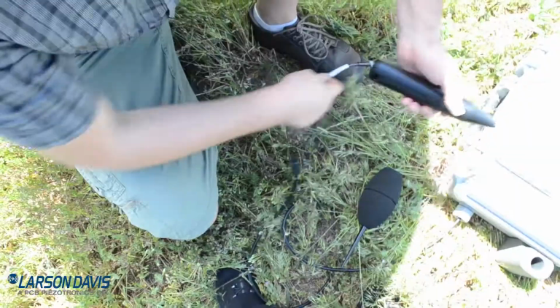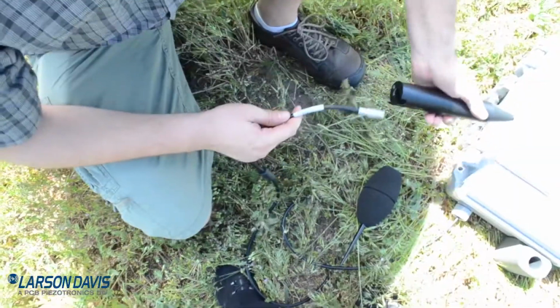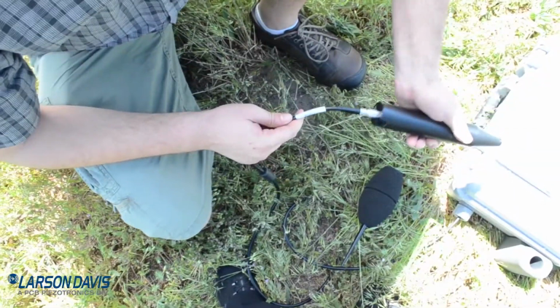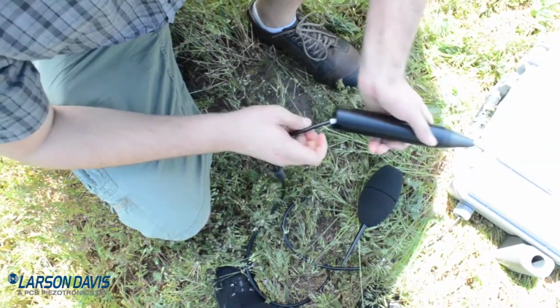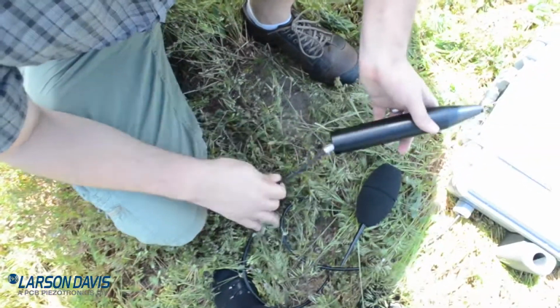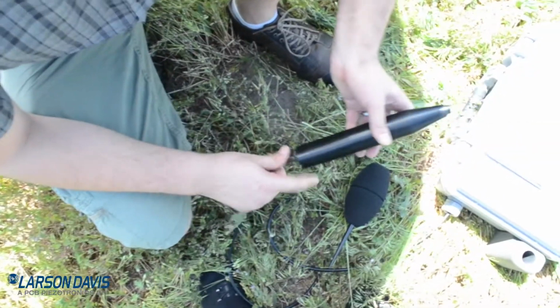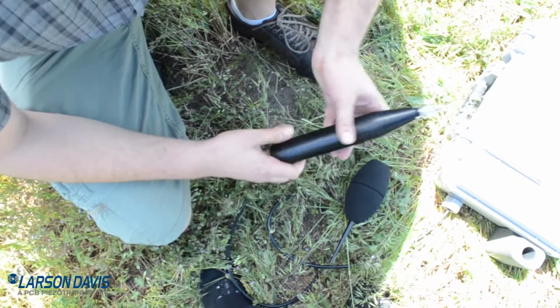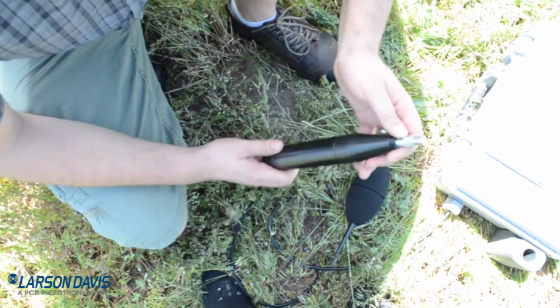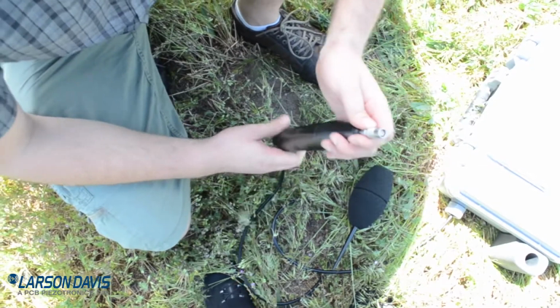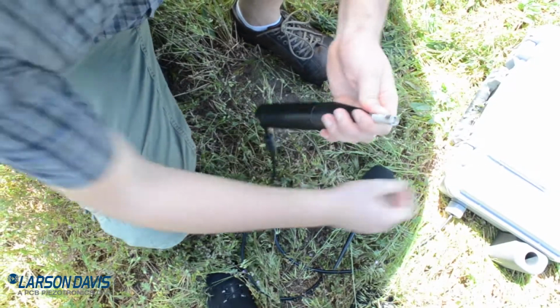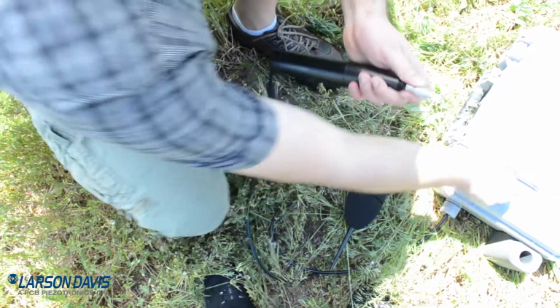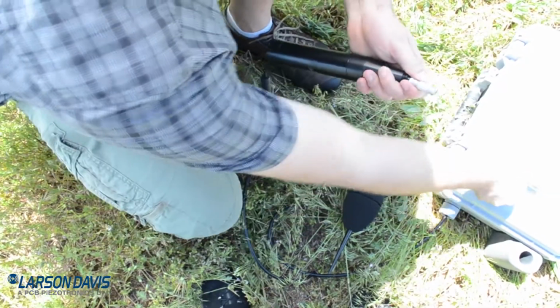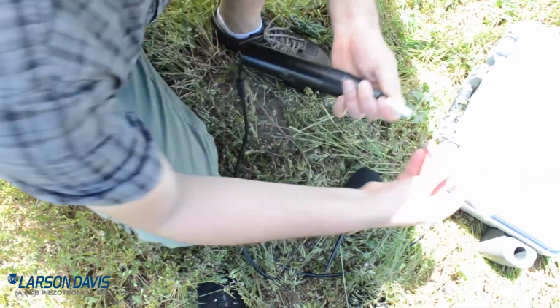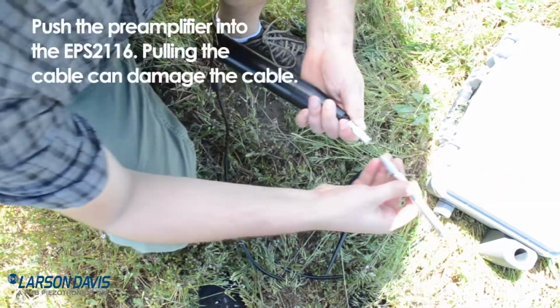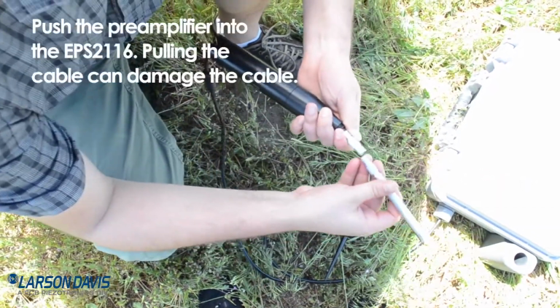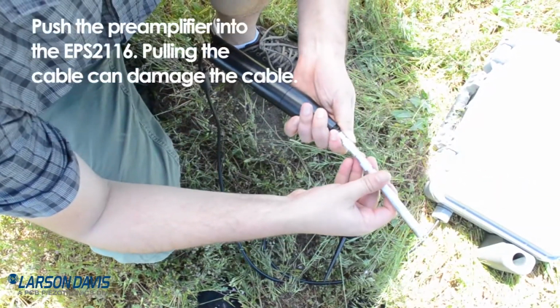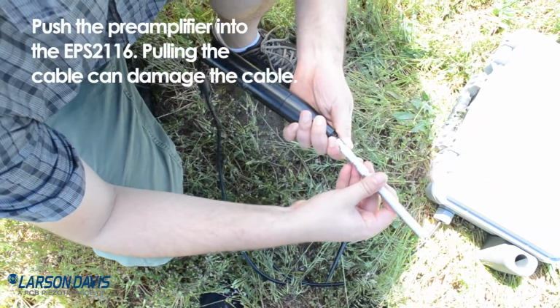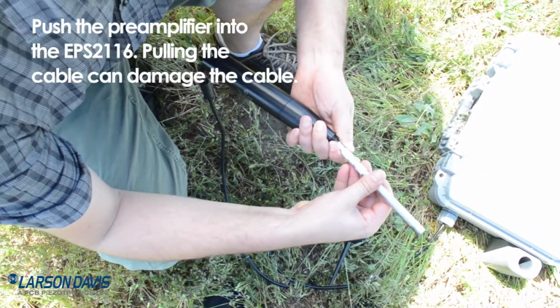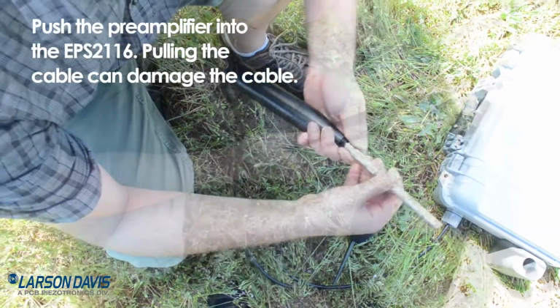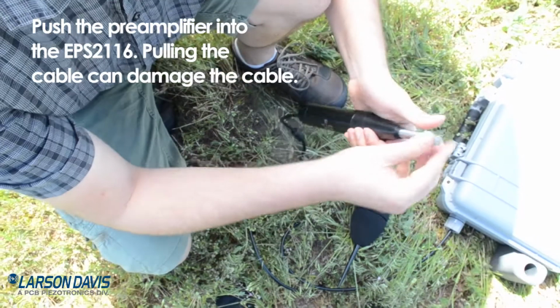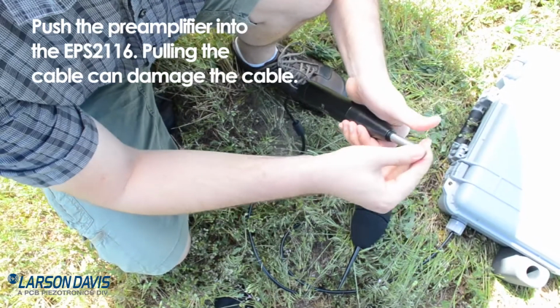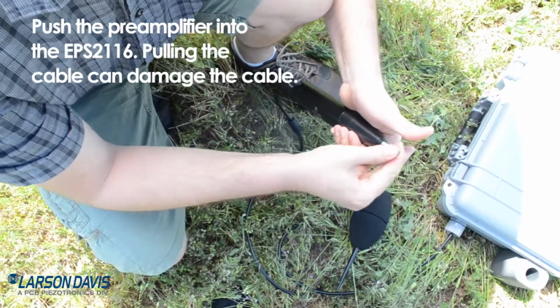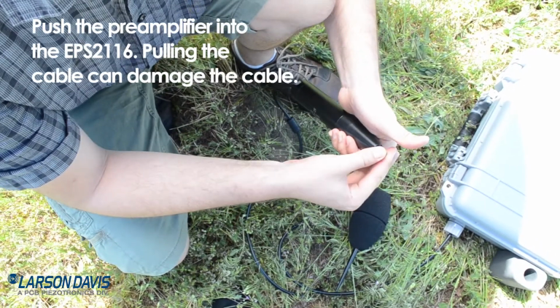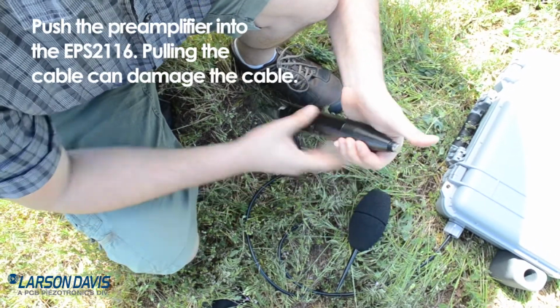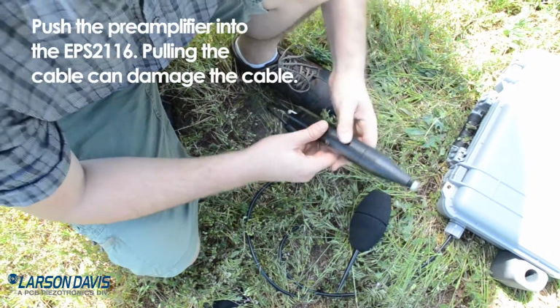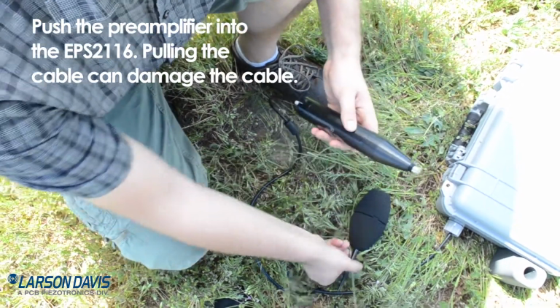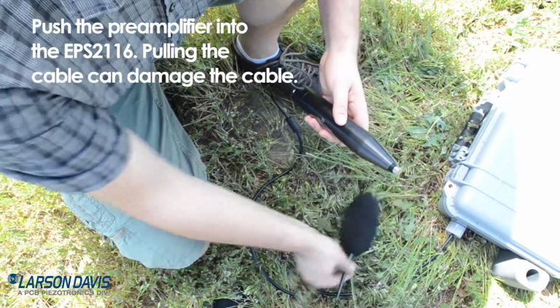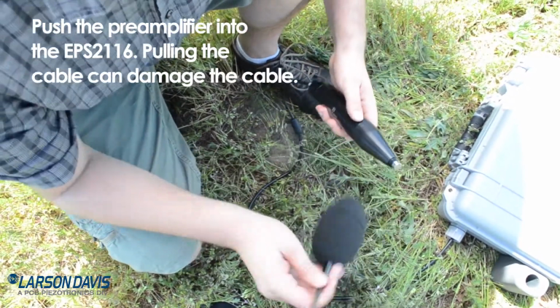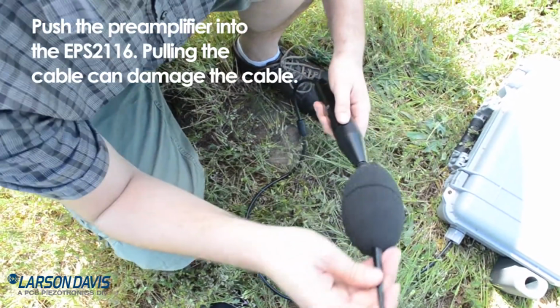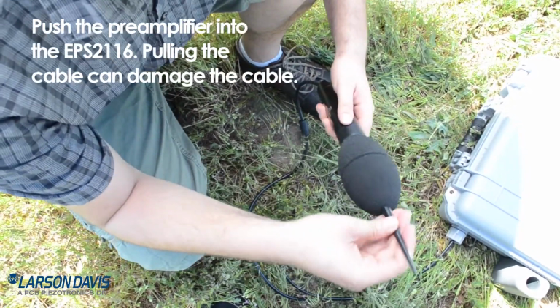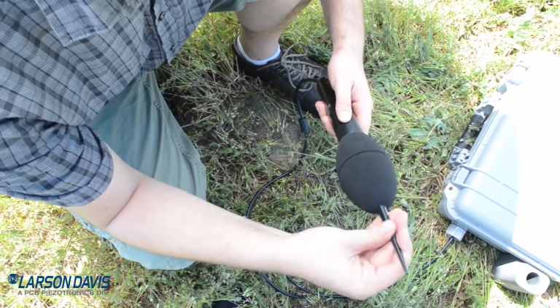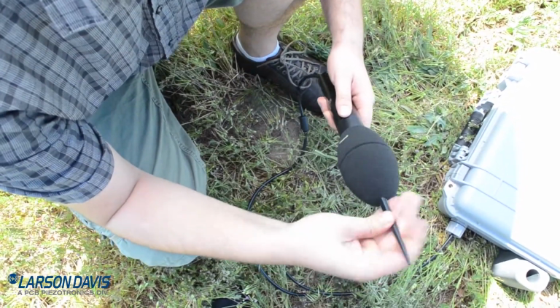Insert the signal cable through the EPS-2116. Align the red dots to connect the cable and preamp. Push down until the microphone is seated. Replace the bird spiking windscreen.